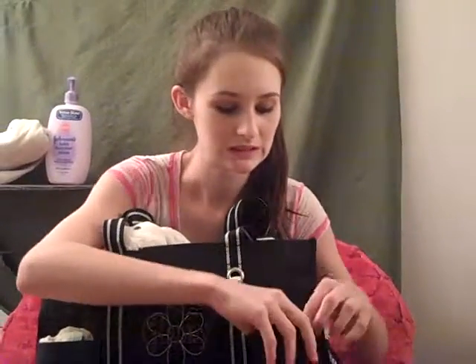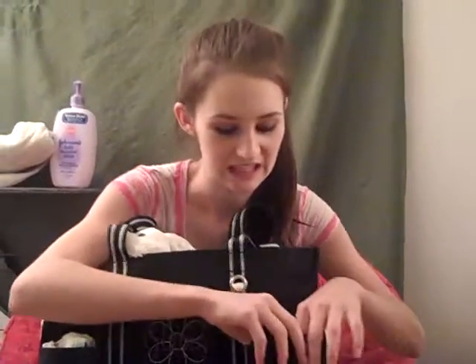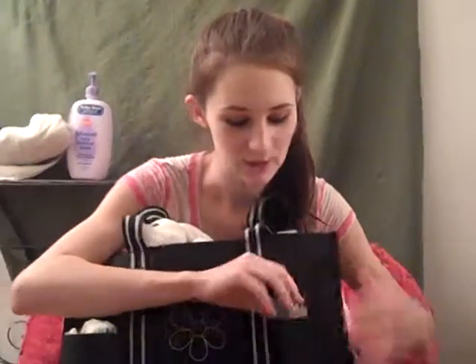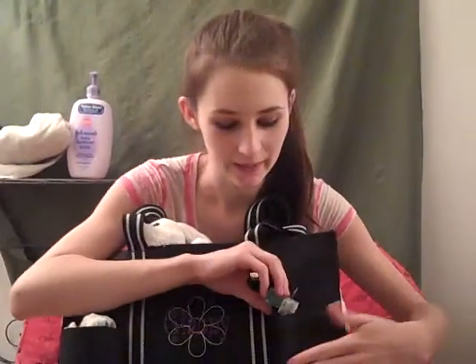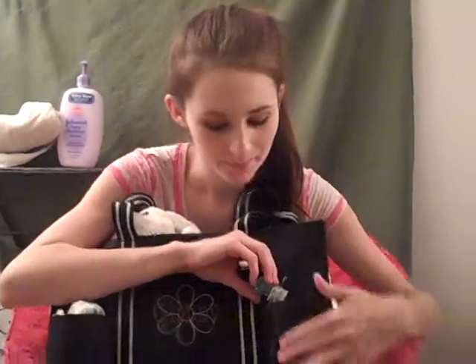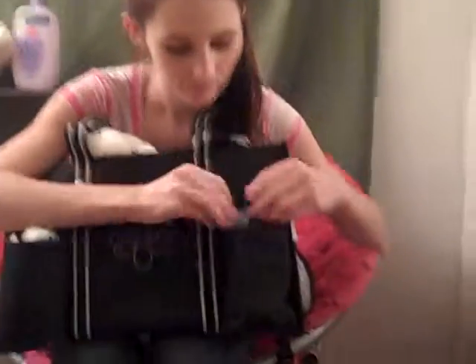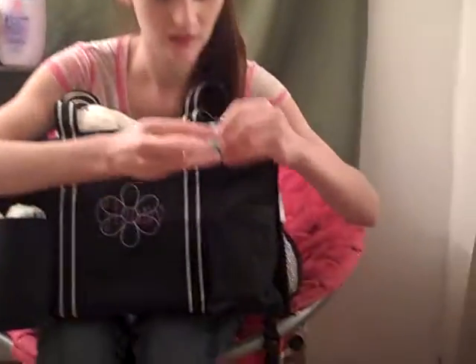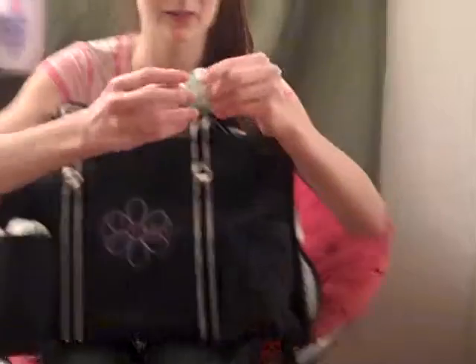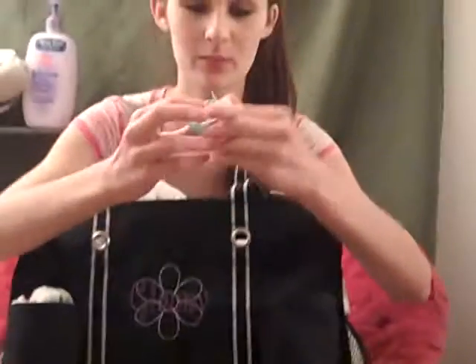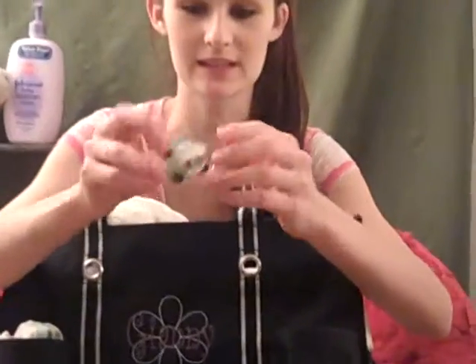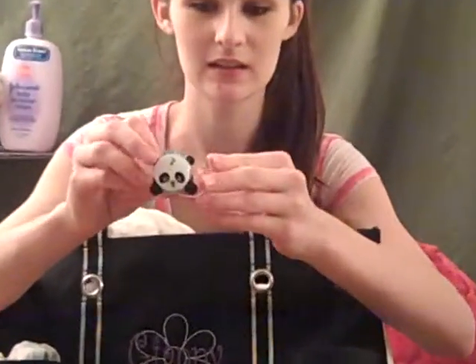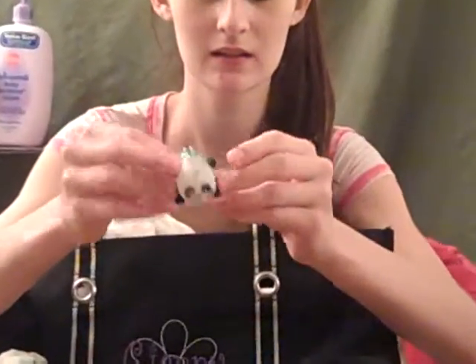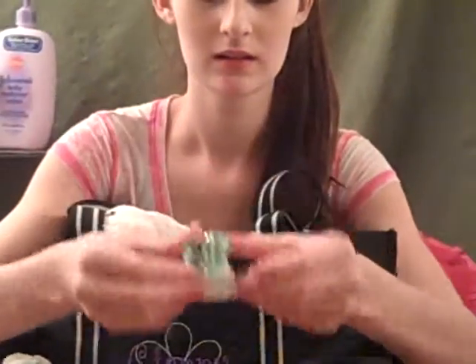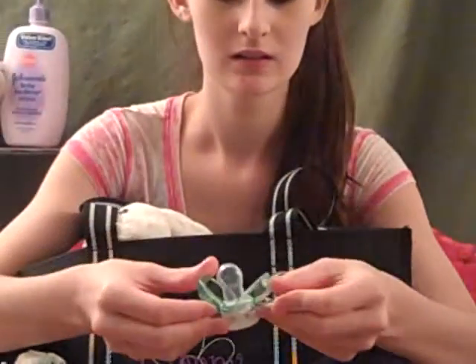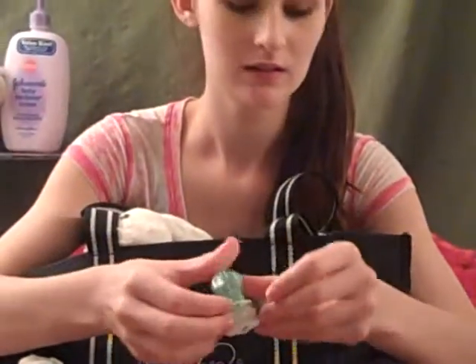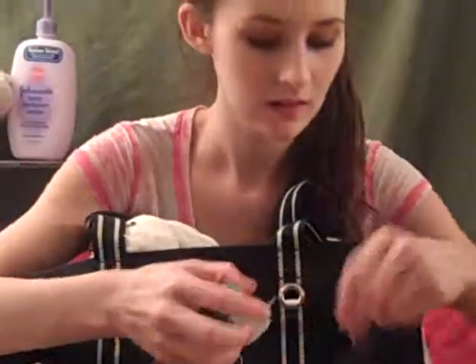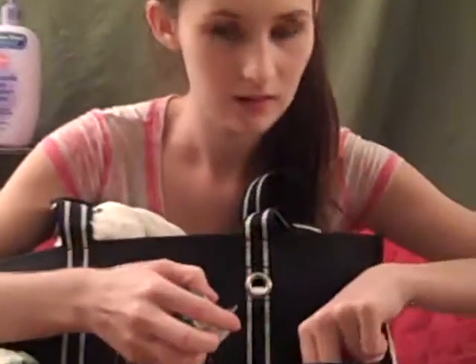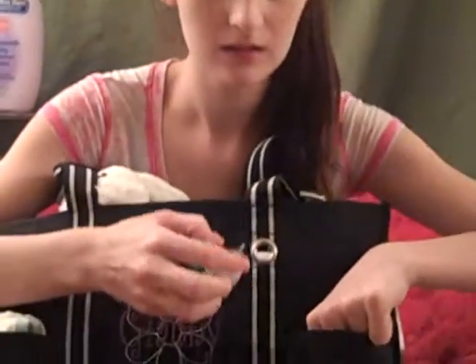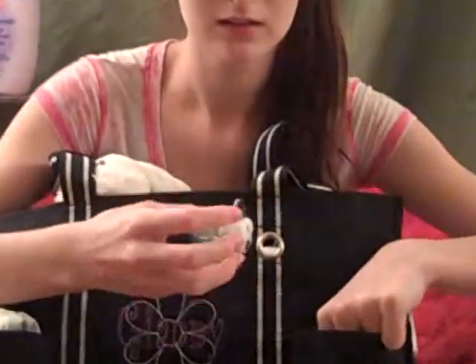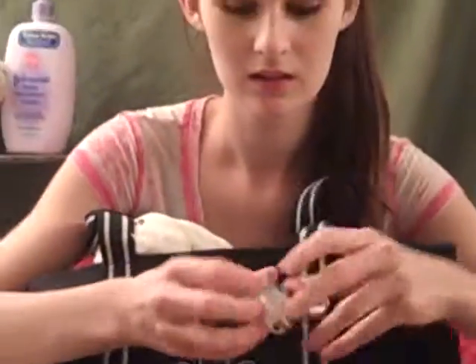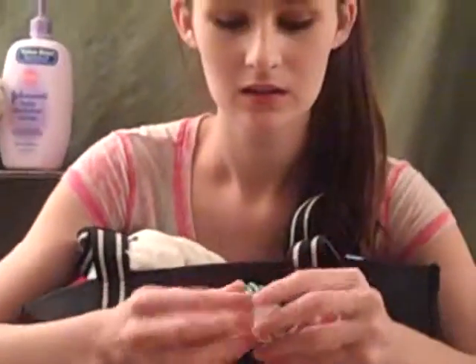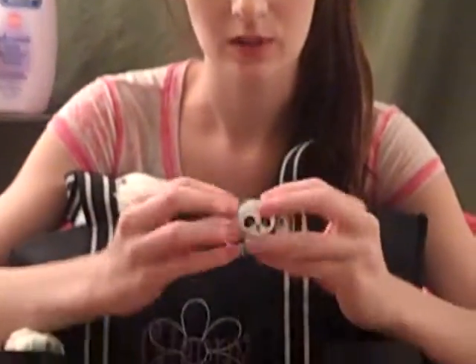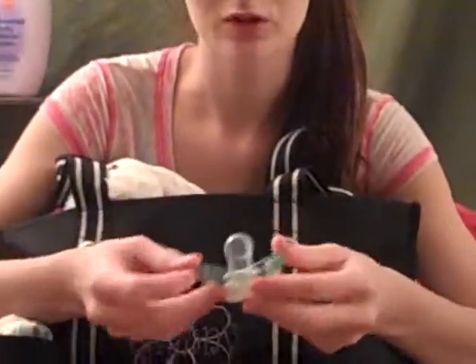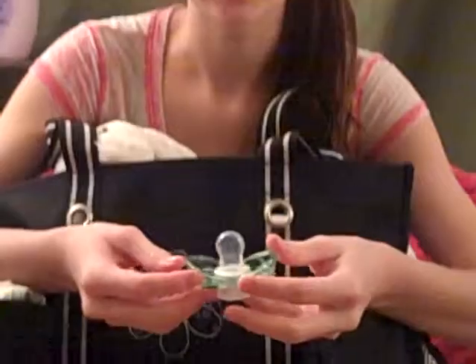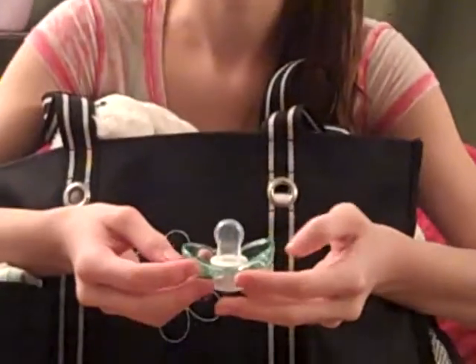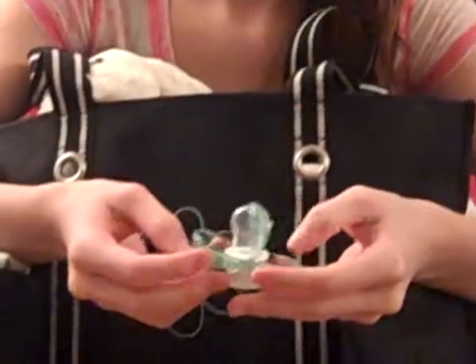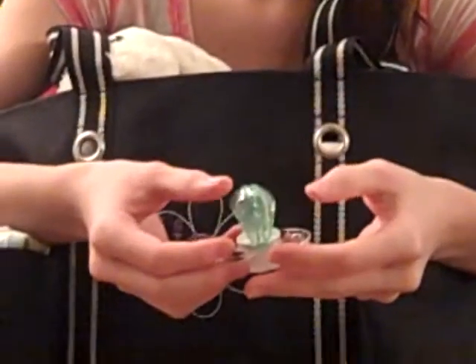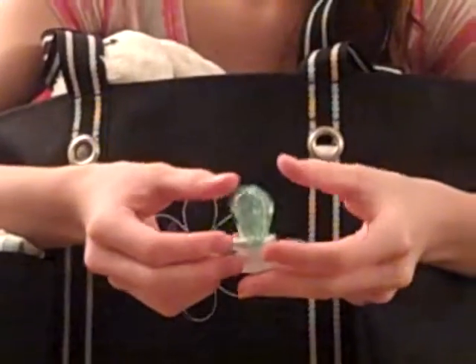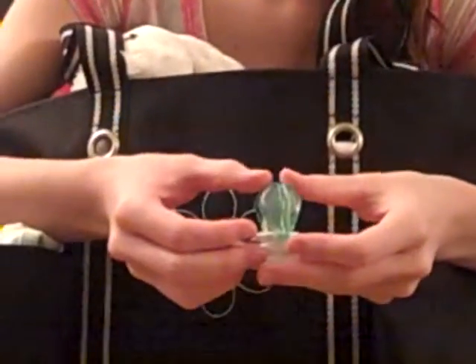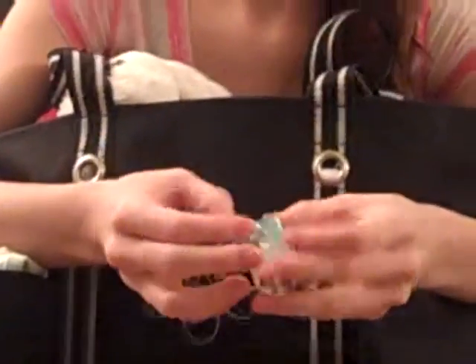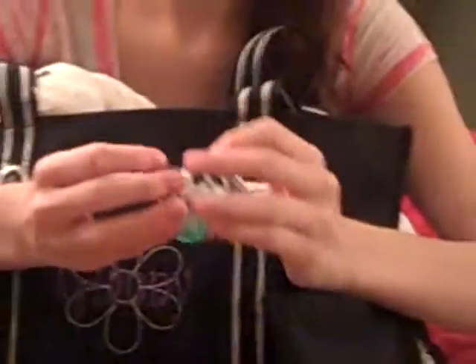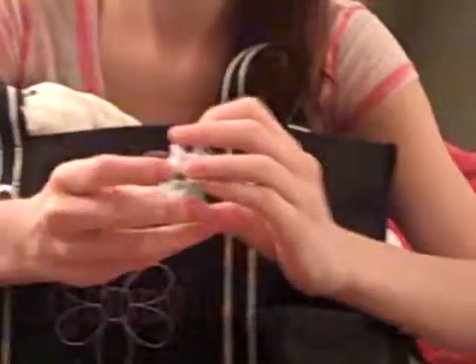And then in this pocket I have another paci. What does that one do? When you drop it, it closes. That's pretty cool.